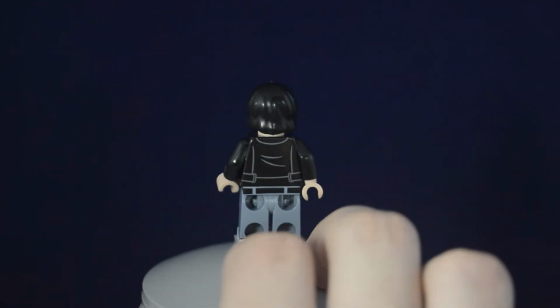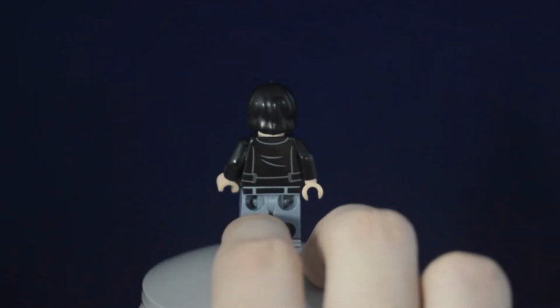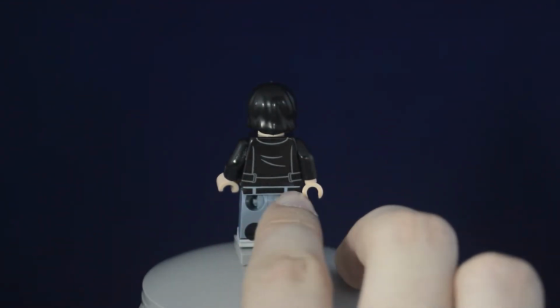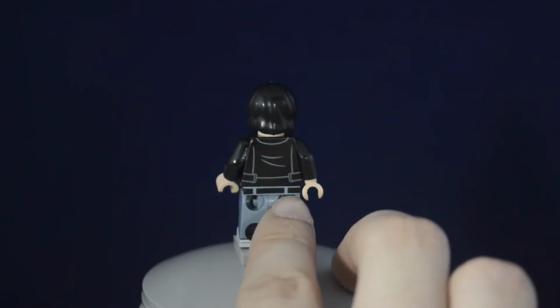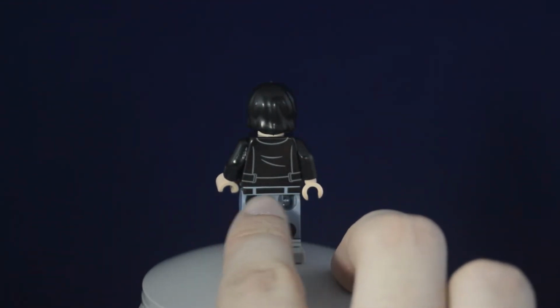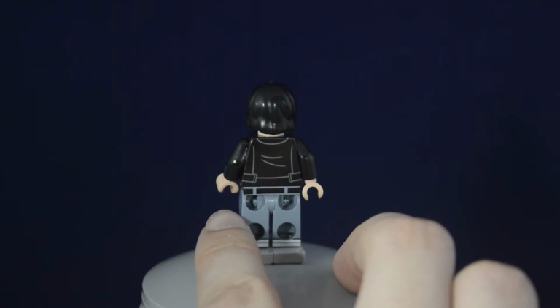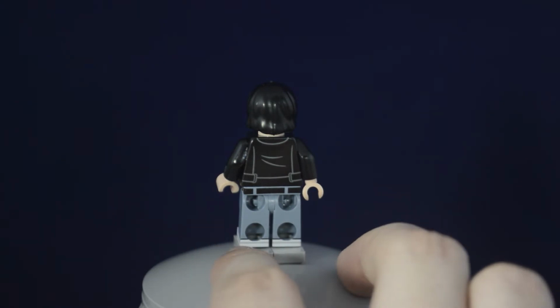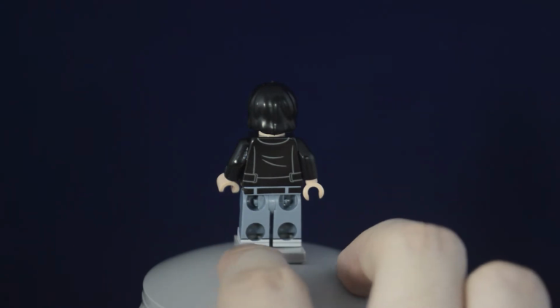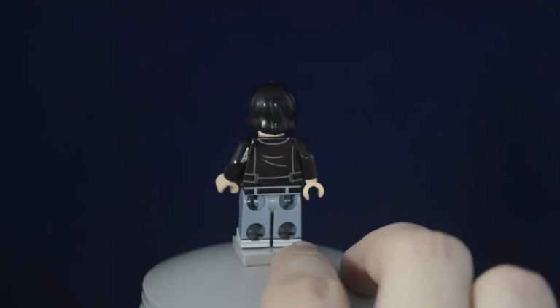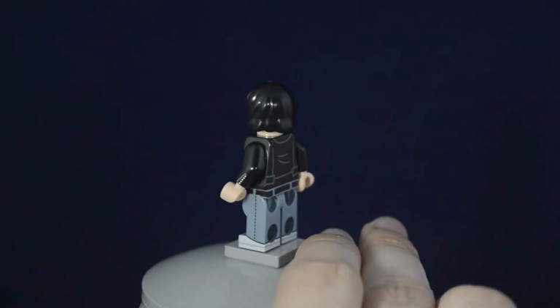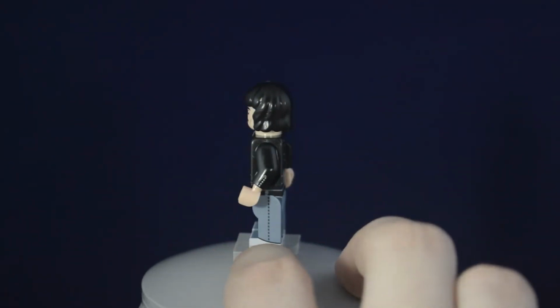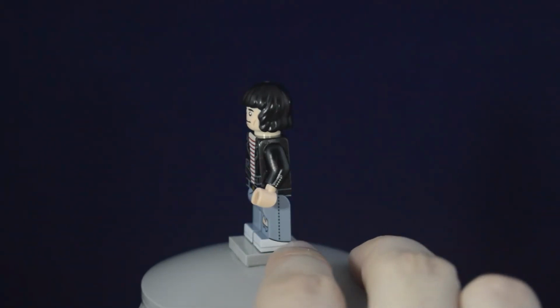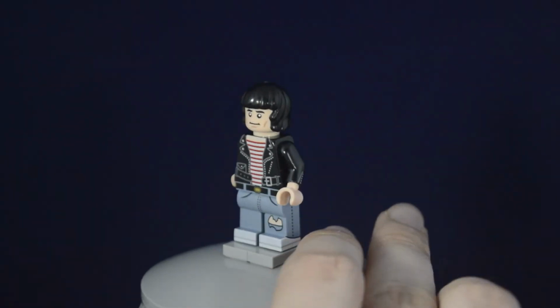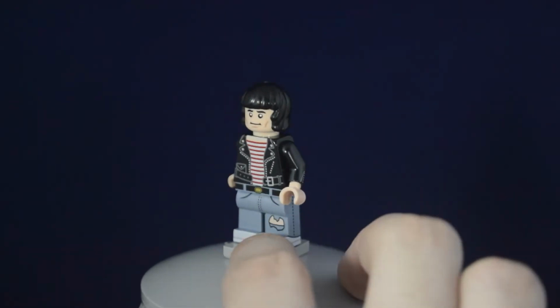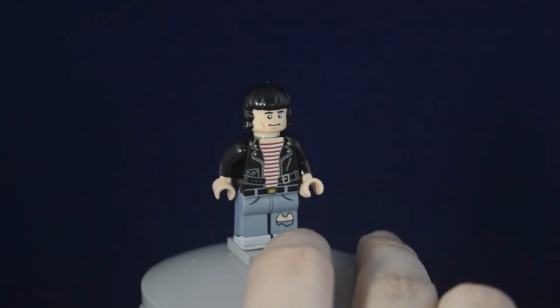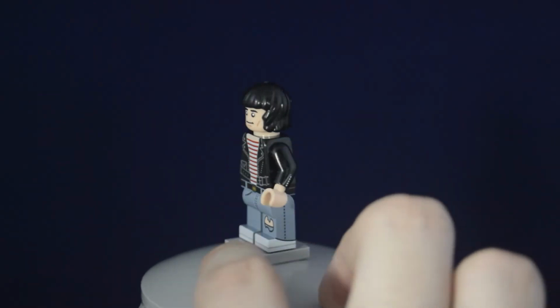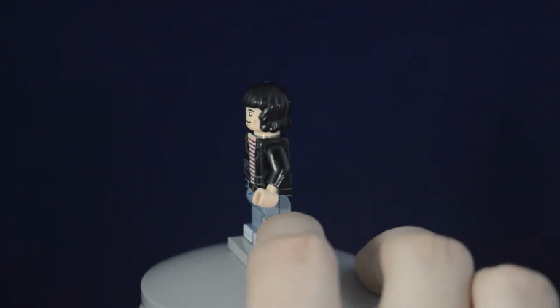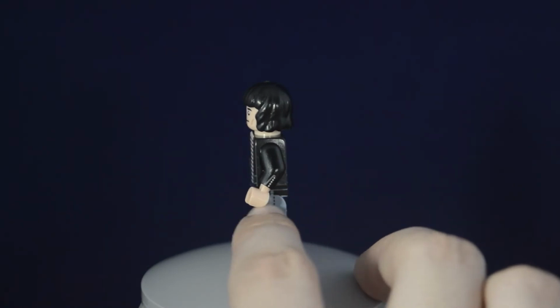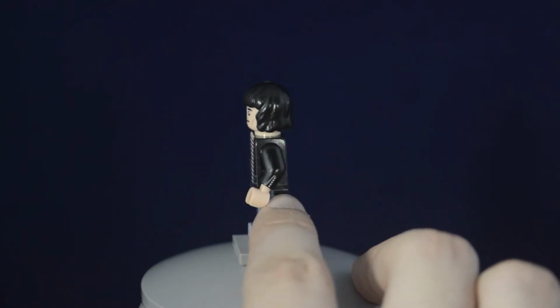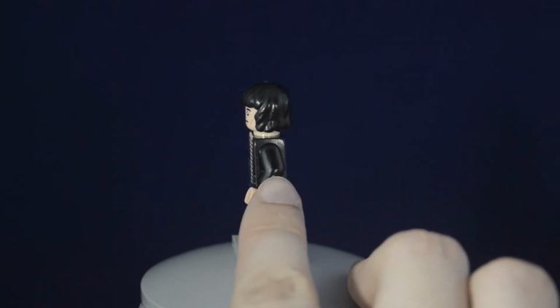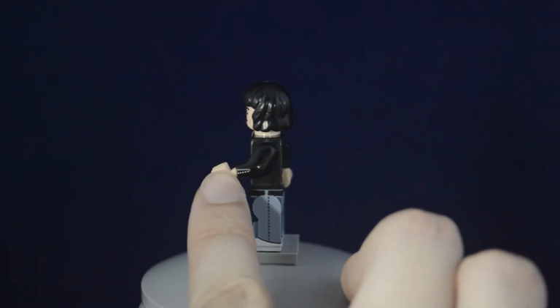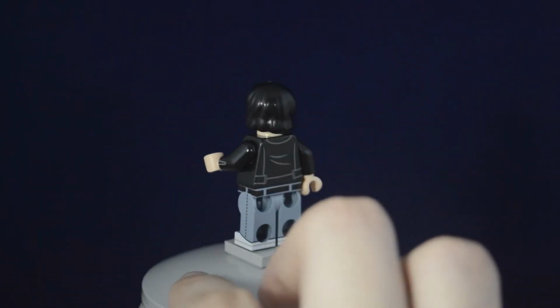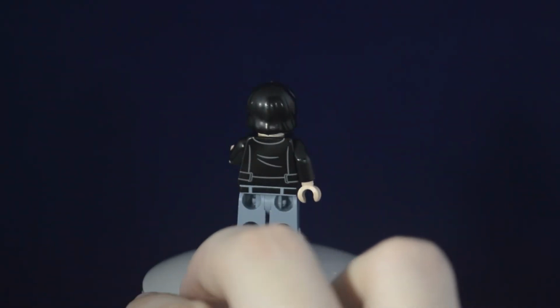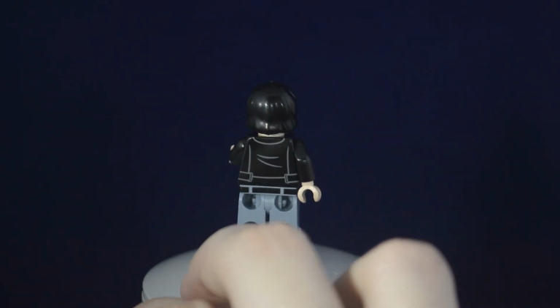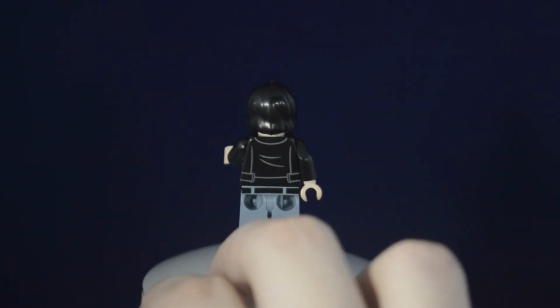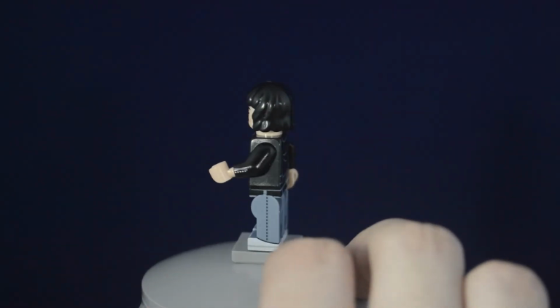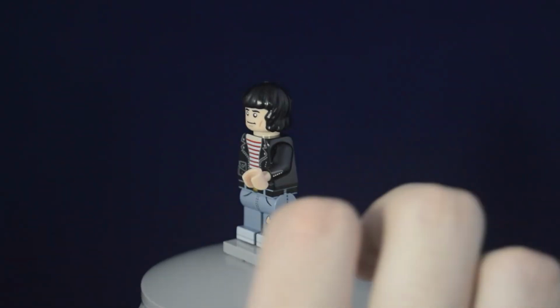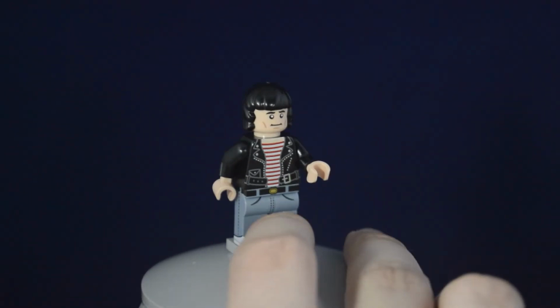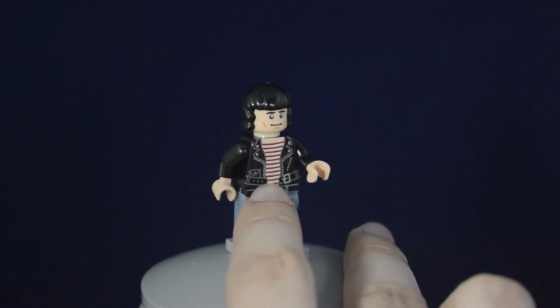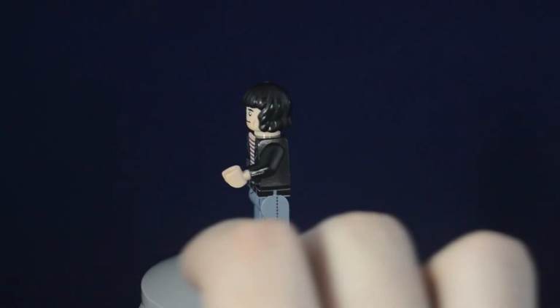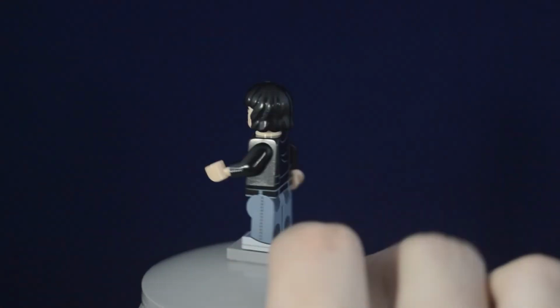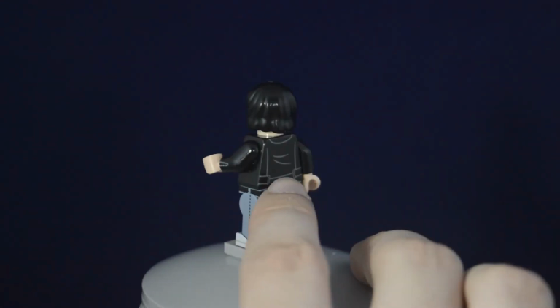On the back it's simple, with the belt printing continuing and some shoe design, which is really great wrapped around. Same with the belt. The straps on the jacket continue as well.